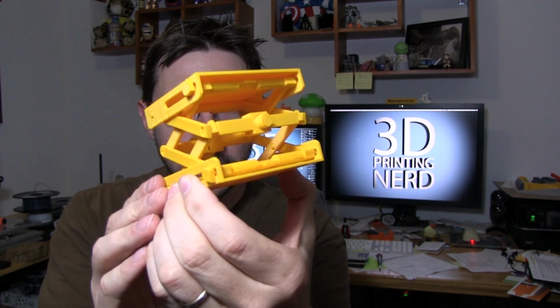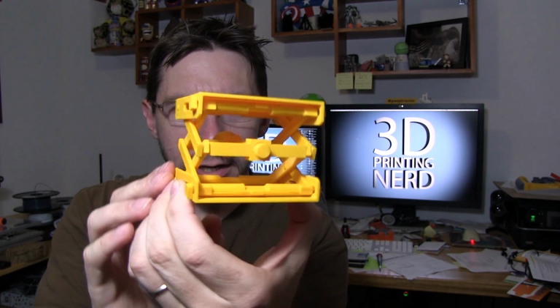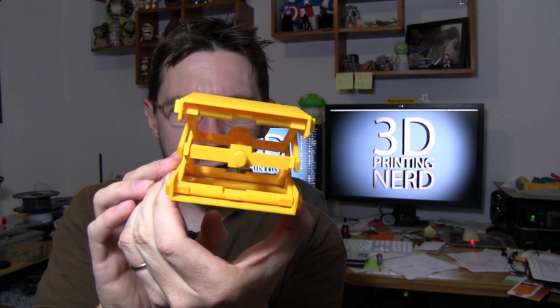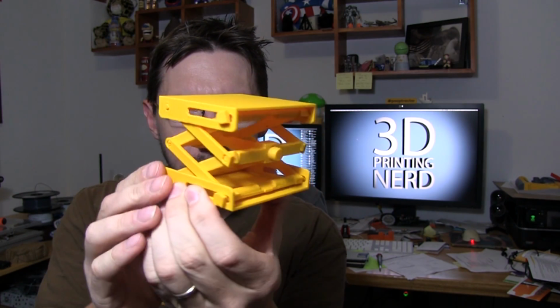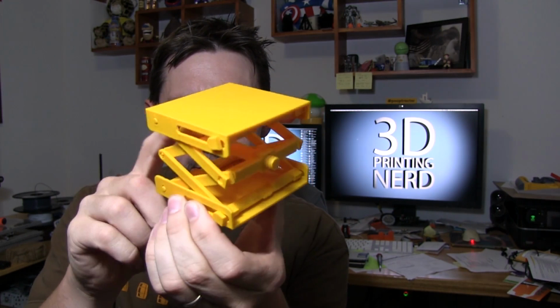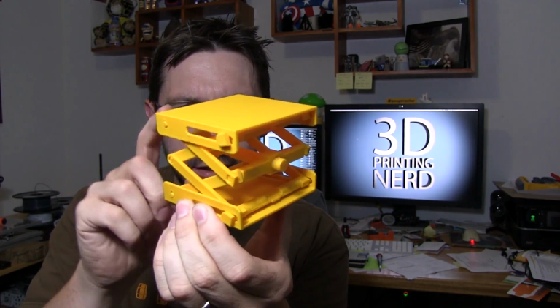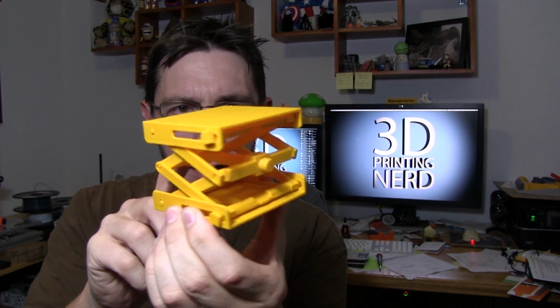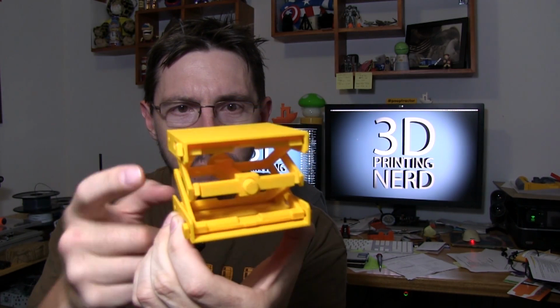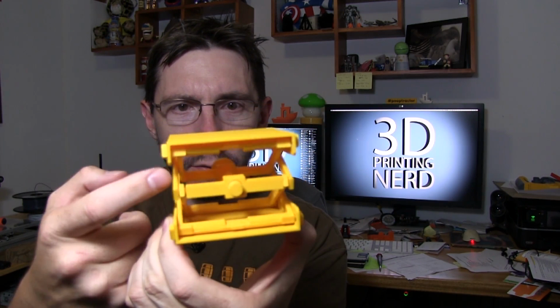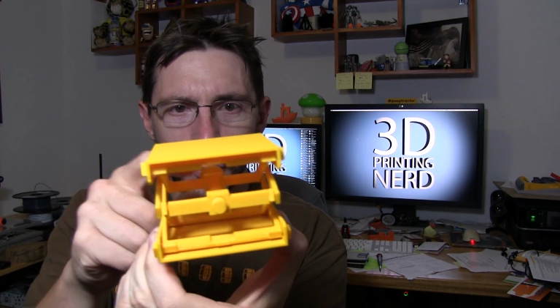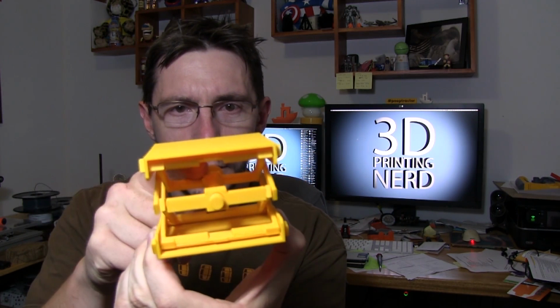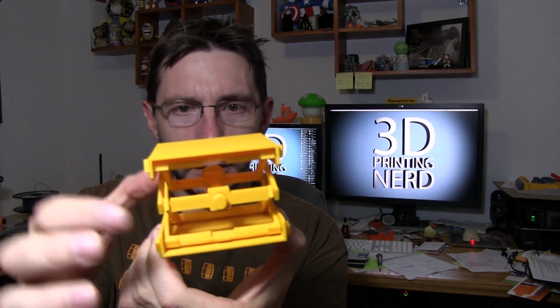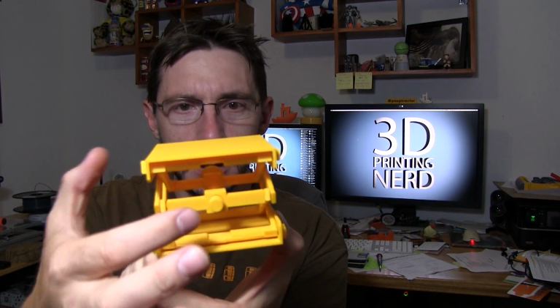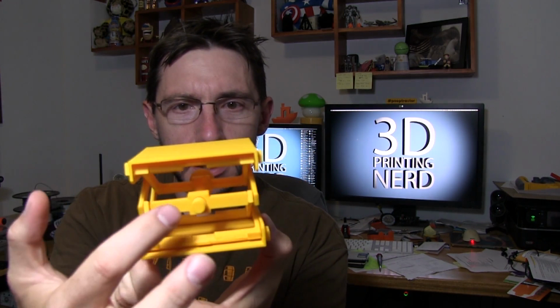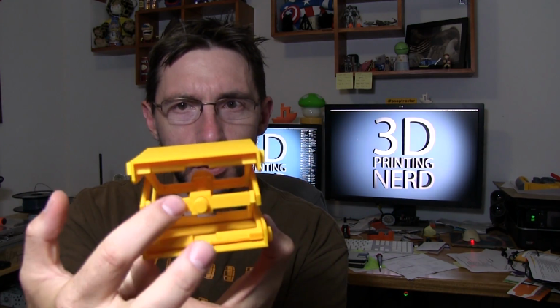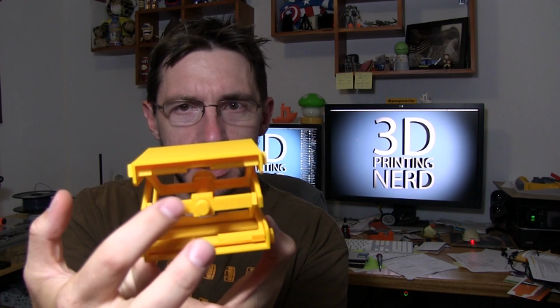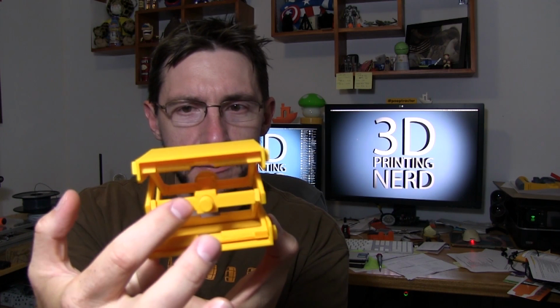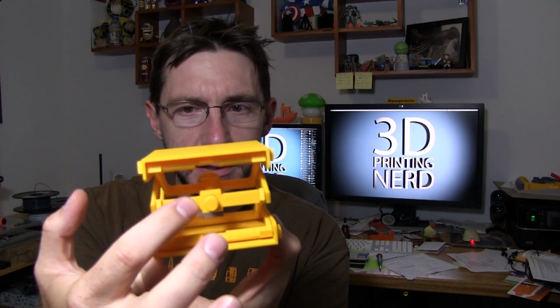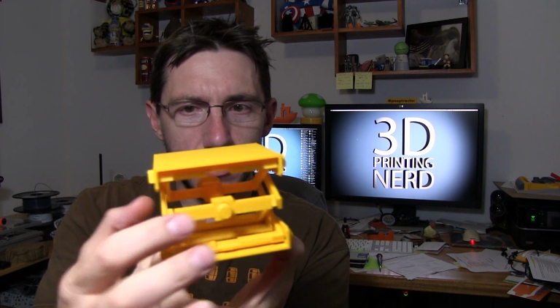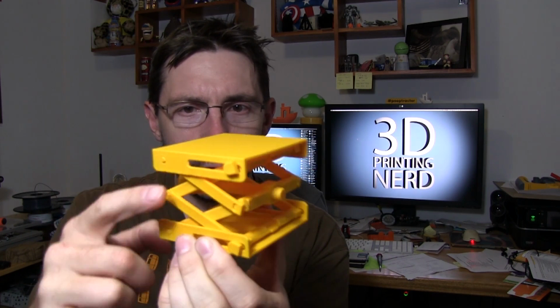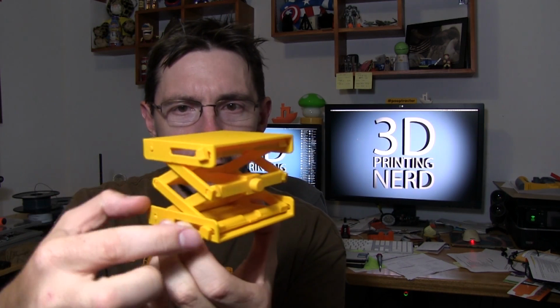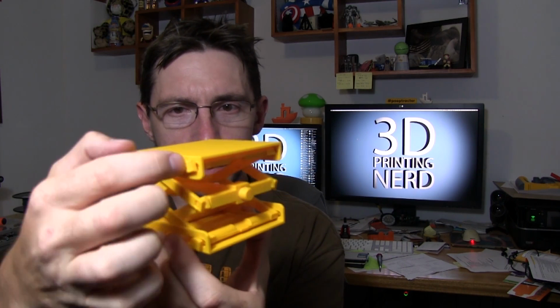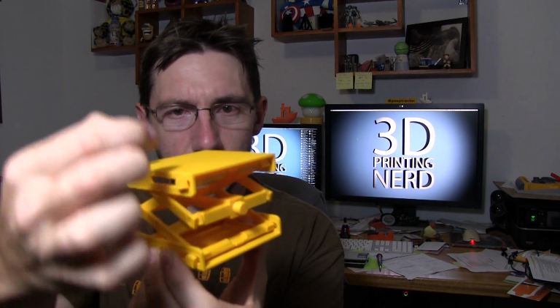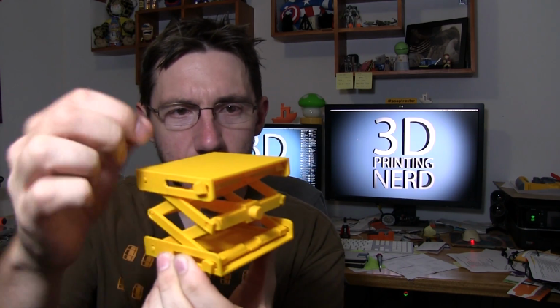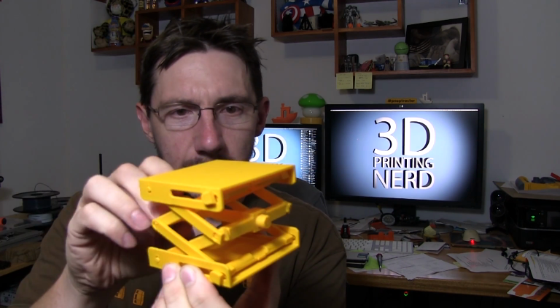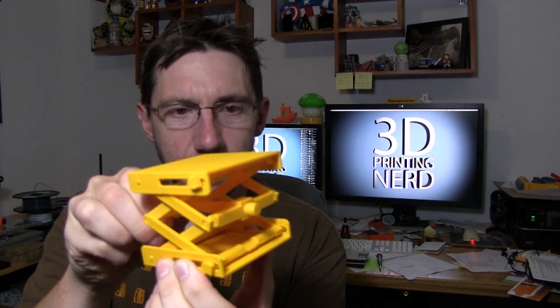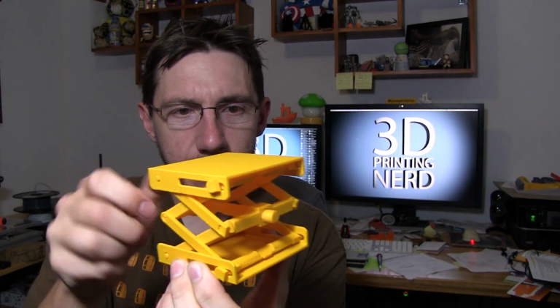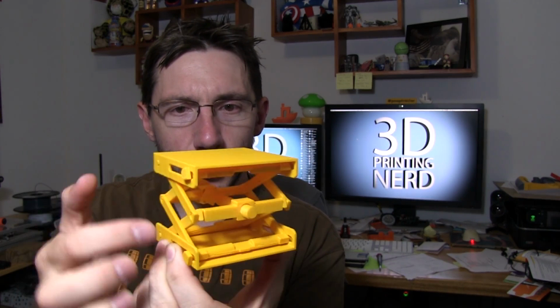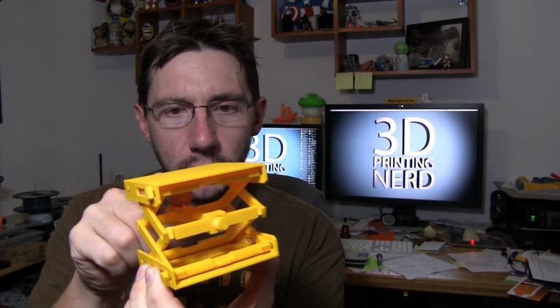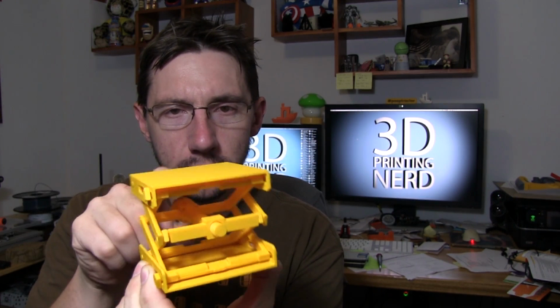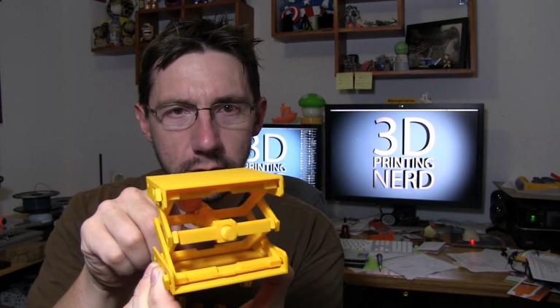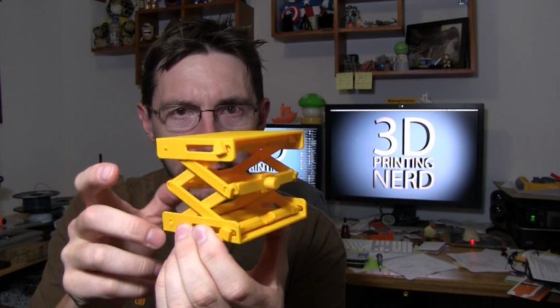You can kind of see it's got a threaded bolt through the middle, and it pulls in on this piece here. Then the scissoring lift rises as it gets pulled closer to this side.